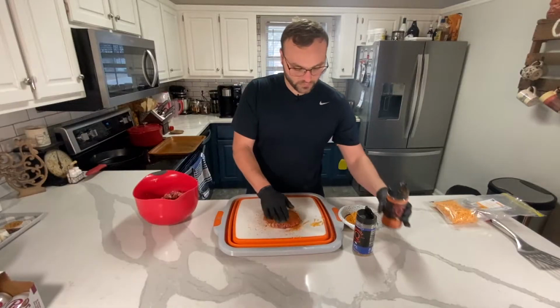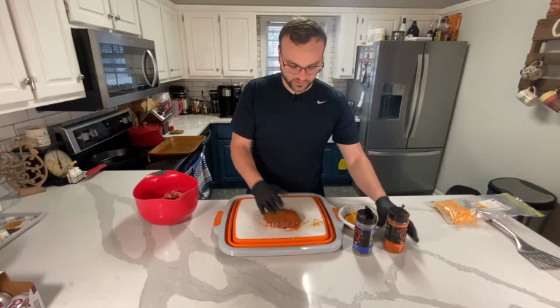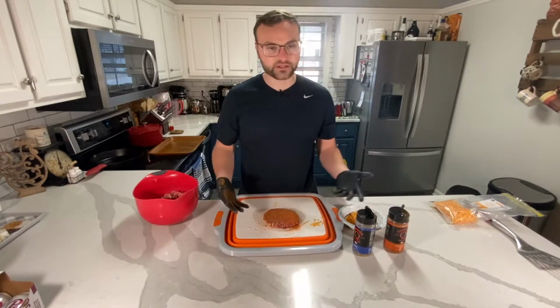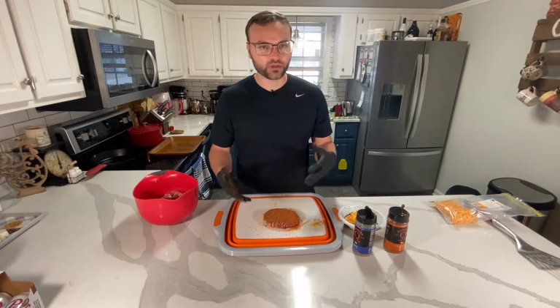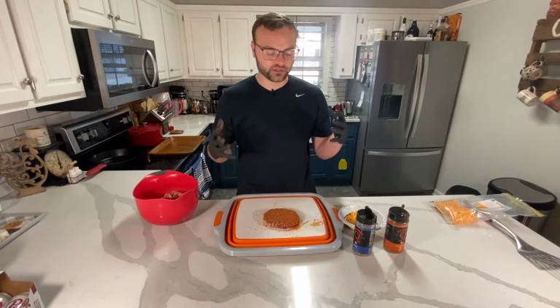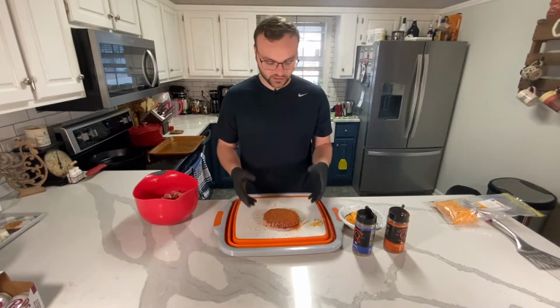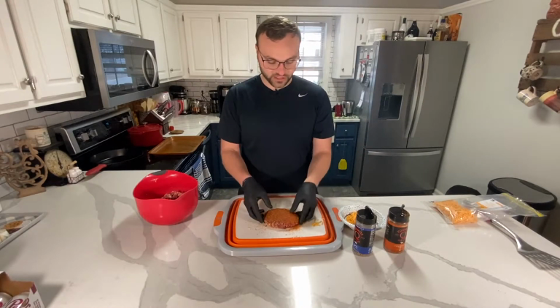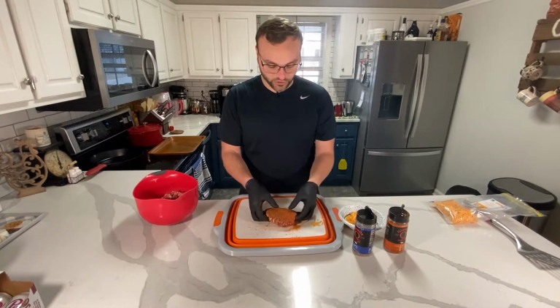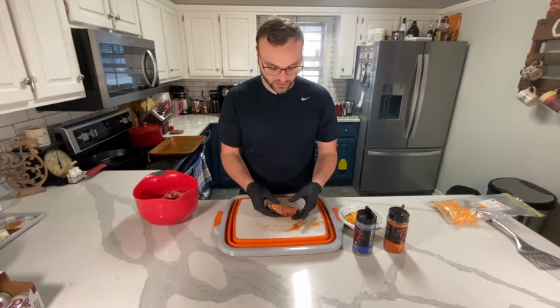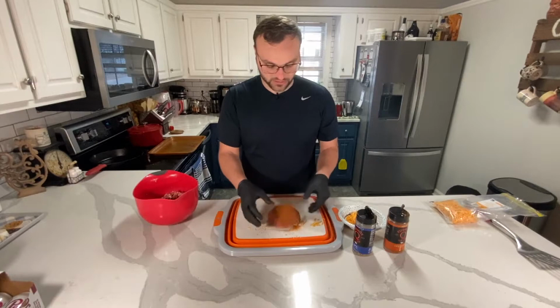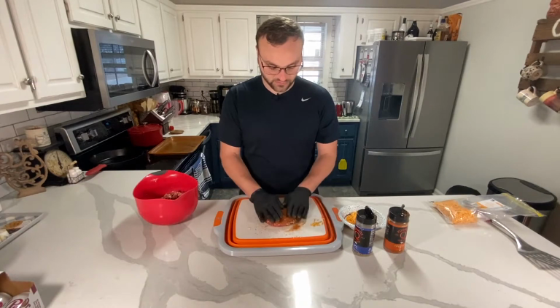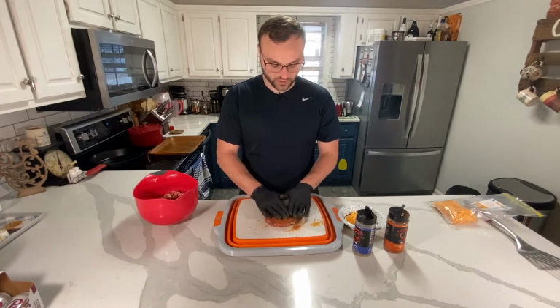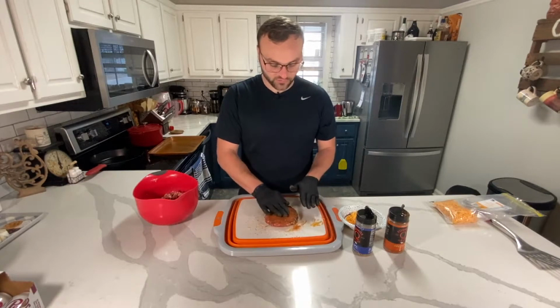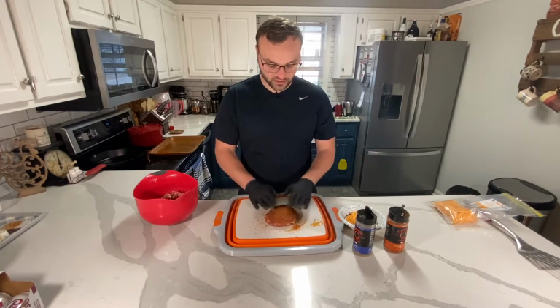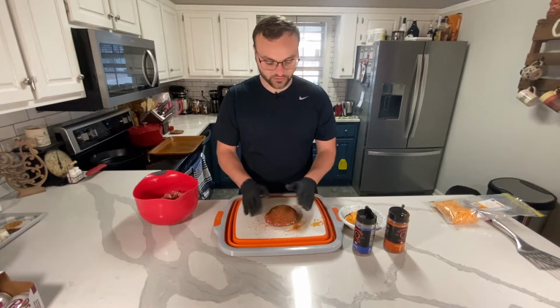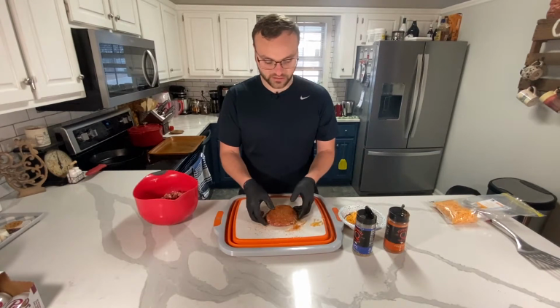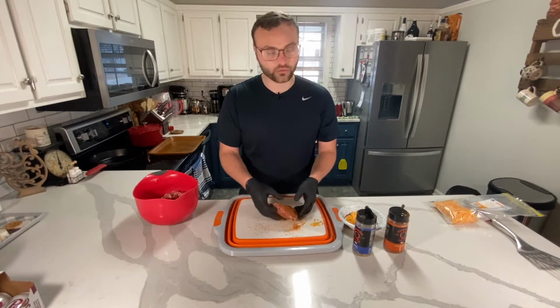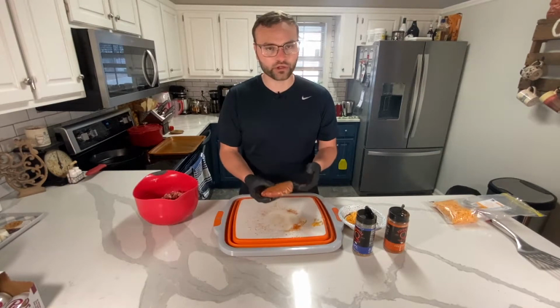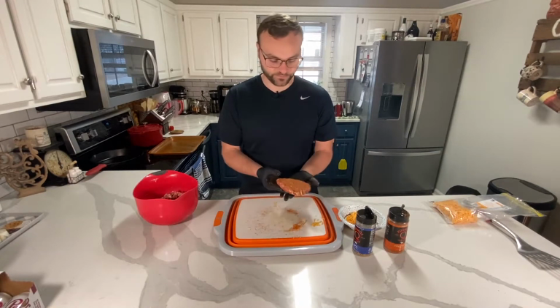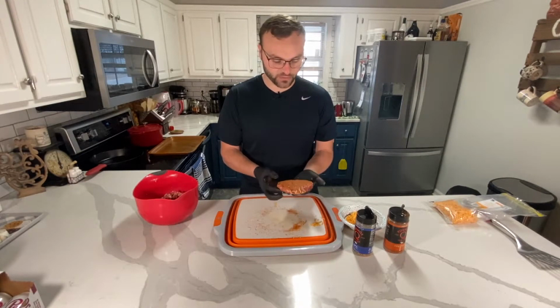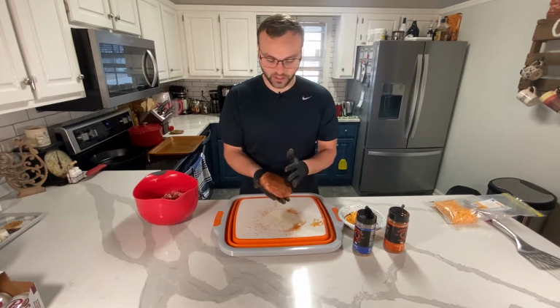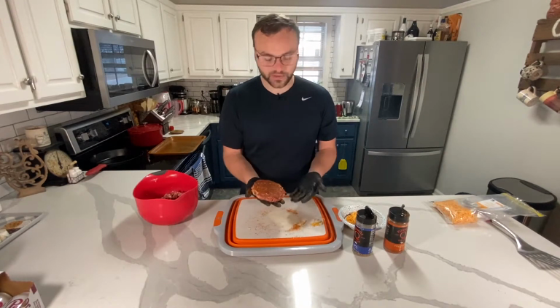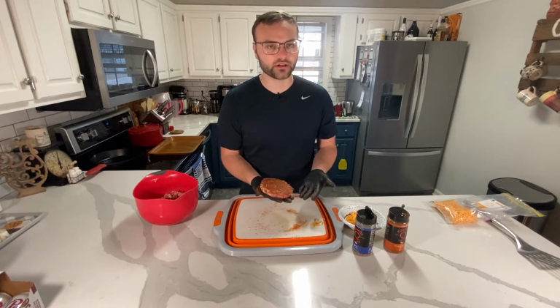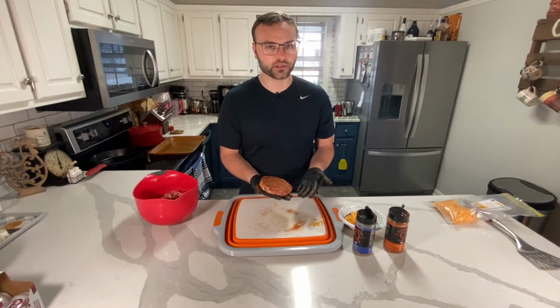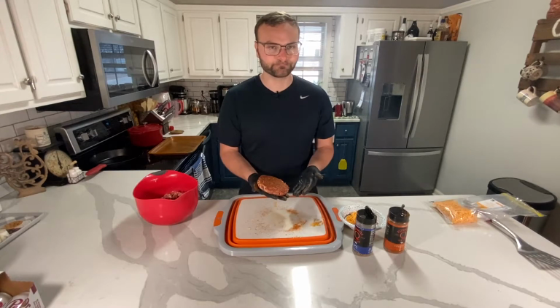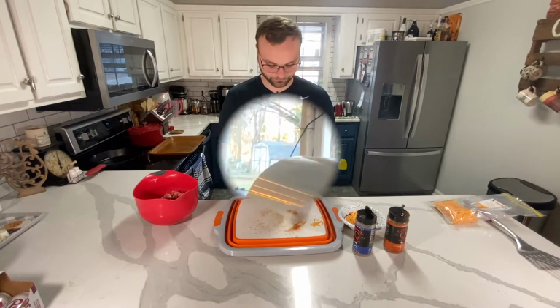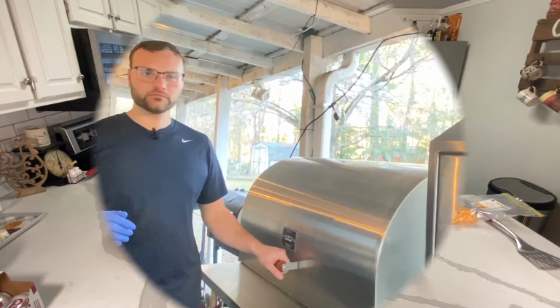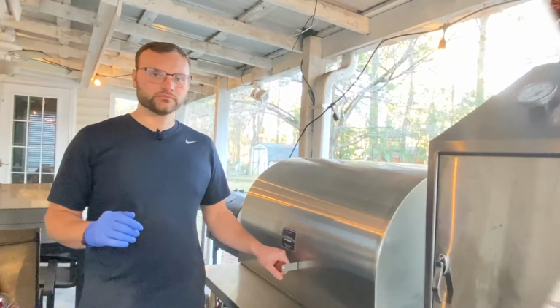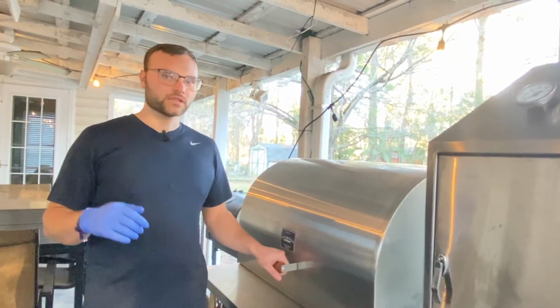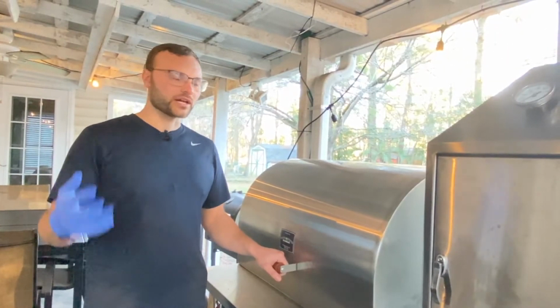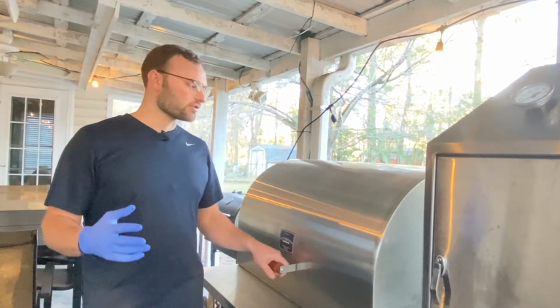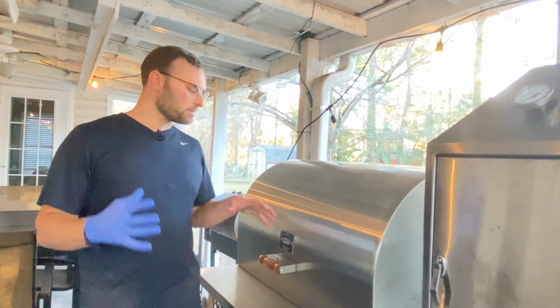That's how simple a juicy lucy burger is, whether it's venison or normal burger. I'm going to make the rest of them and I'll see you out at the grill.